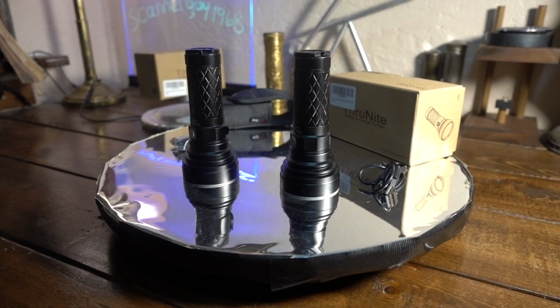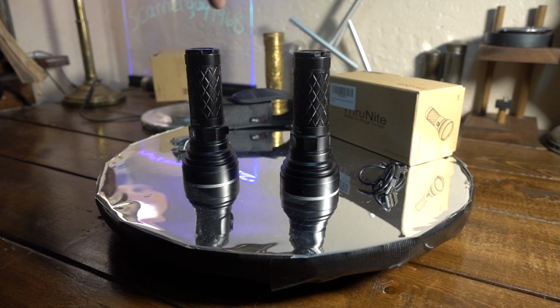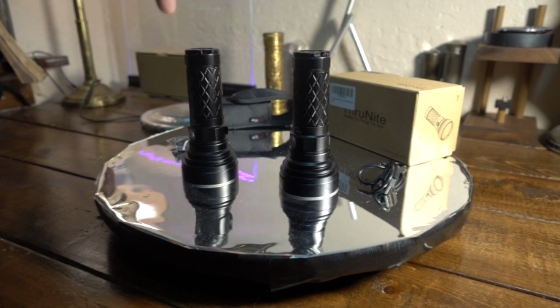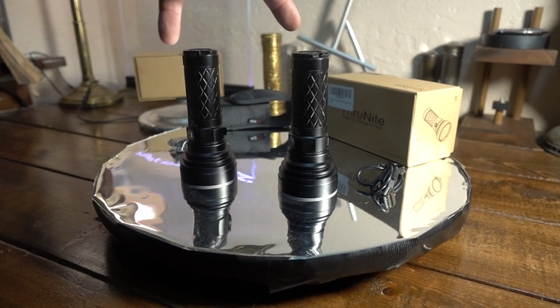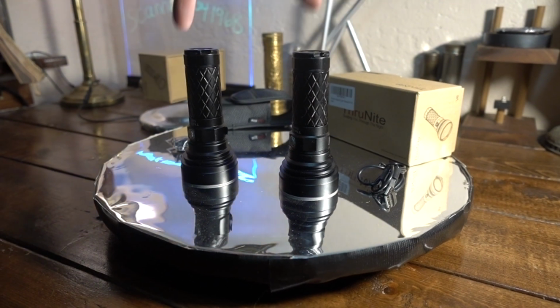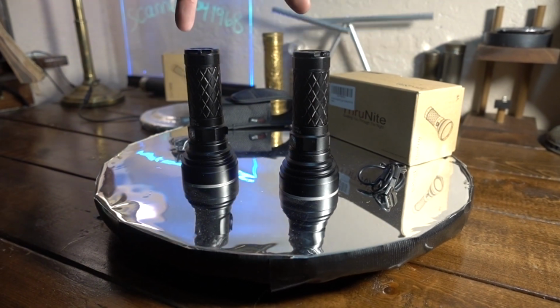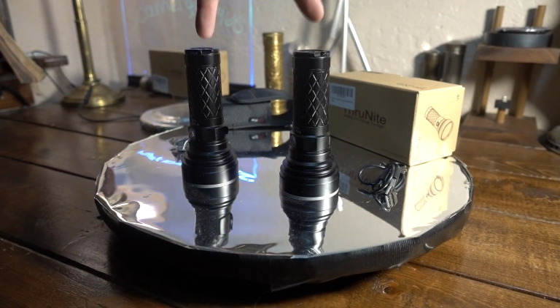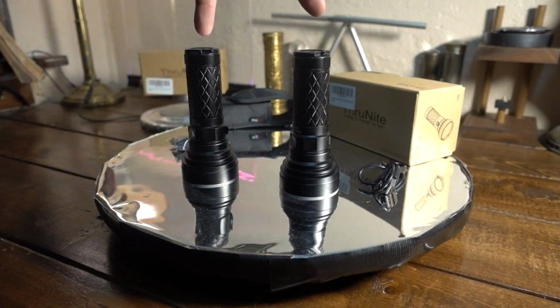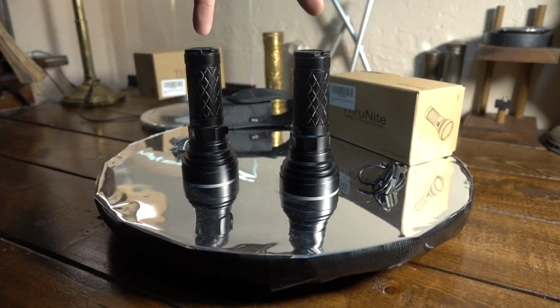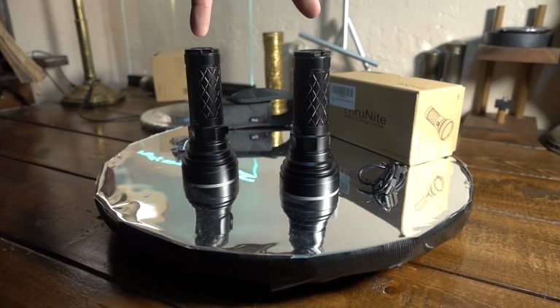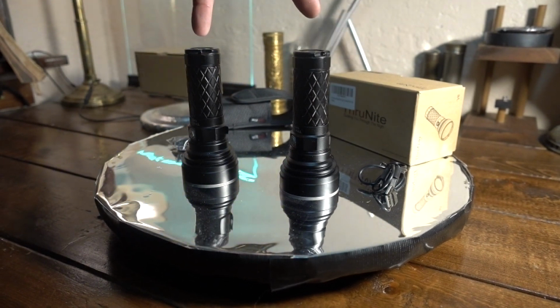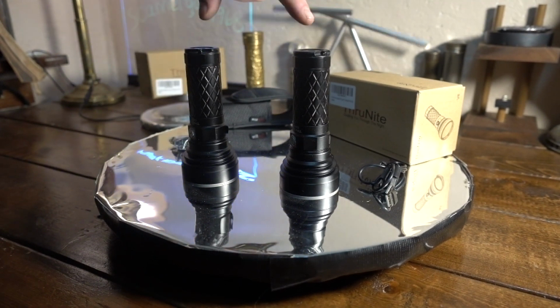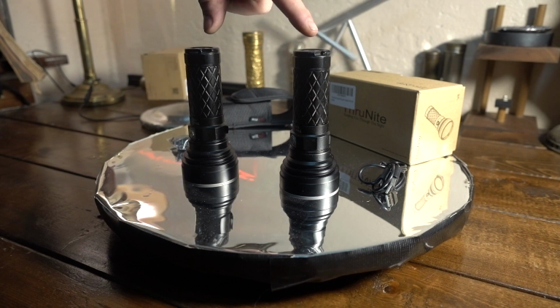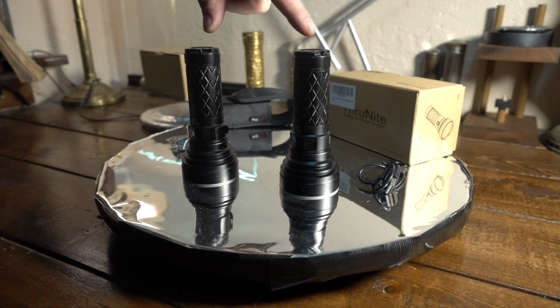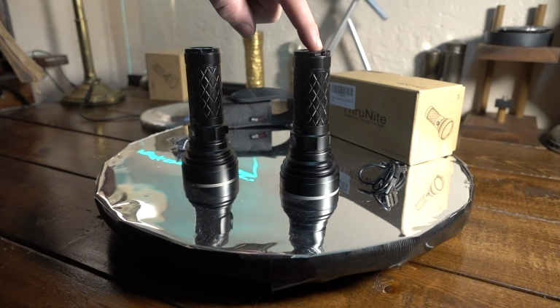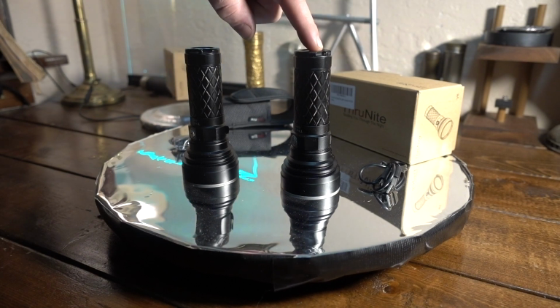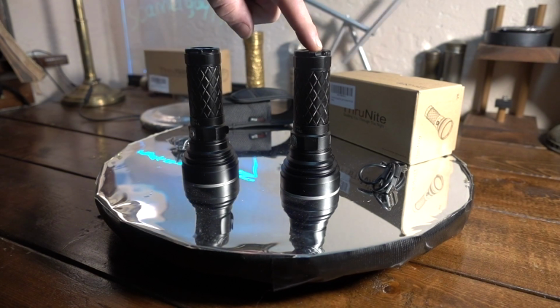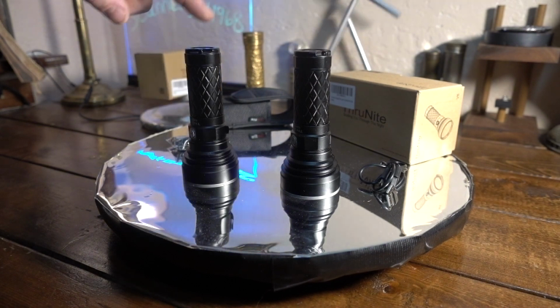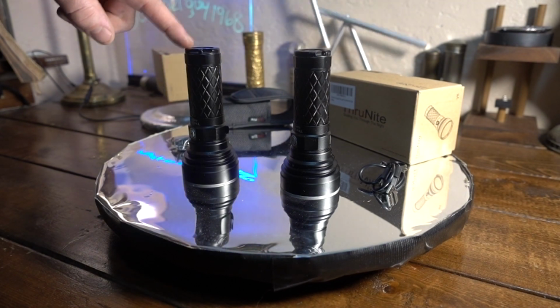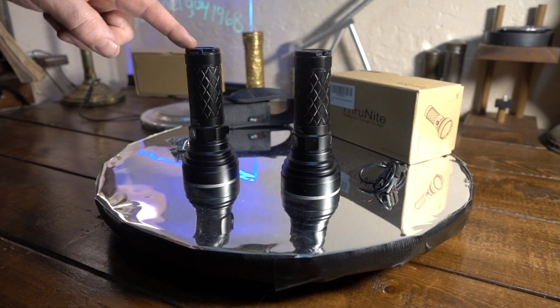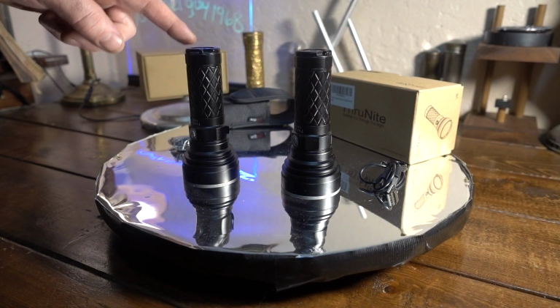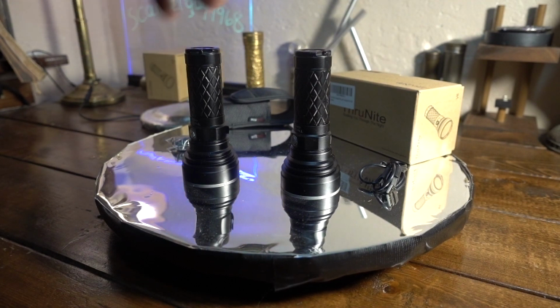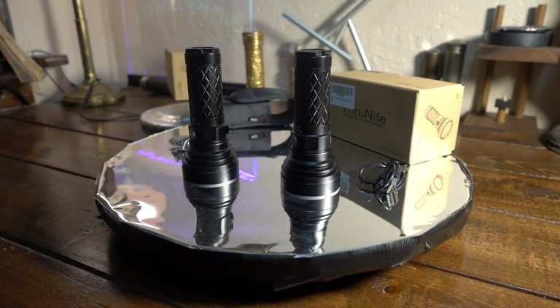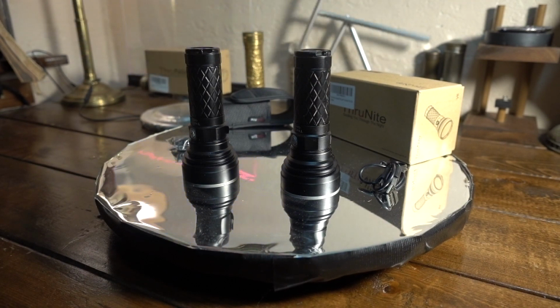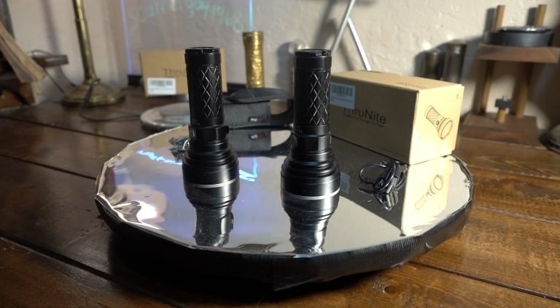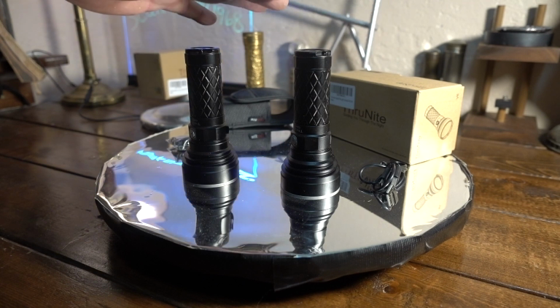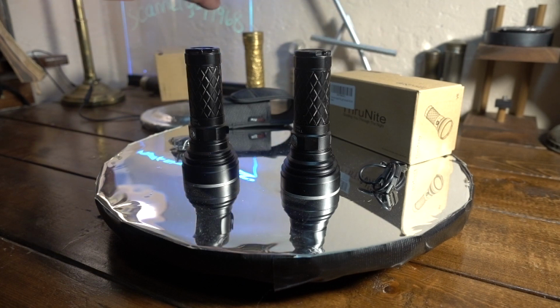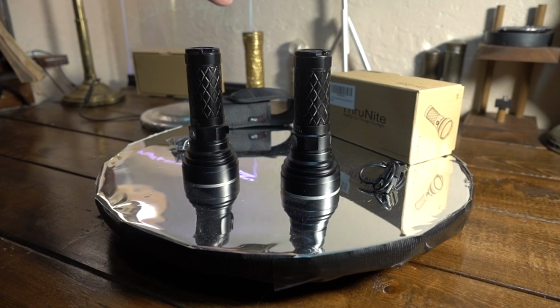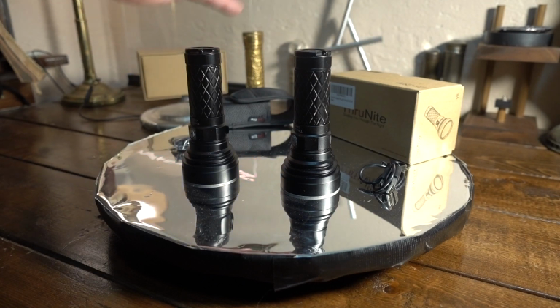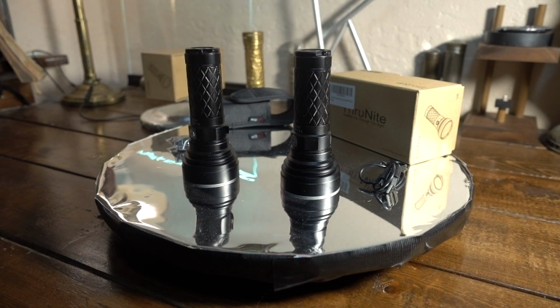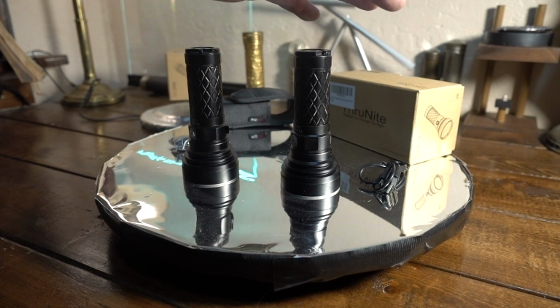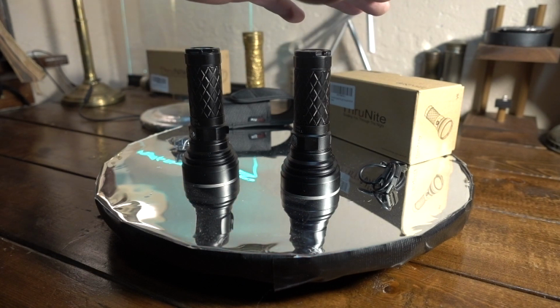I went and picked up two Thrunite Catapult V6s — bought two of these, a neutral white and a cool white version, solely to do a comparison test on cool white versus neutral white.